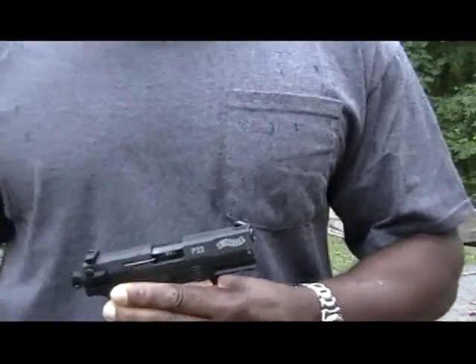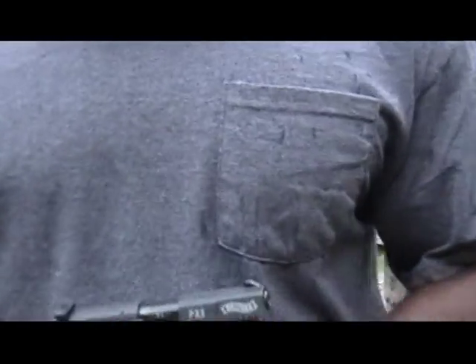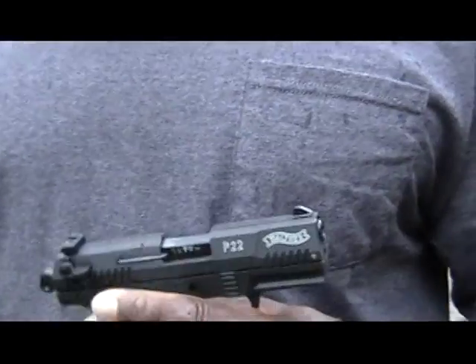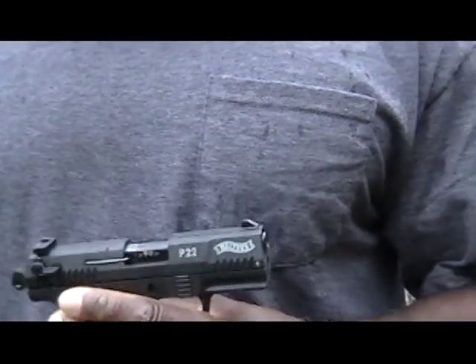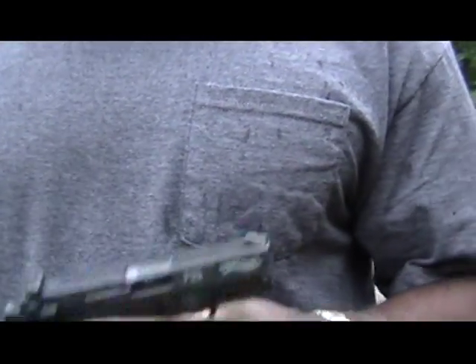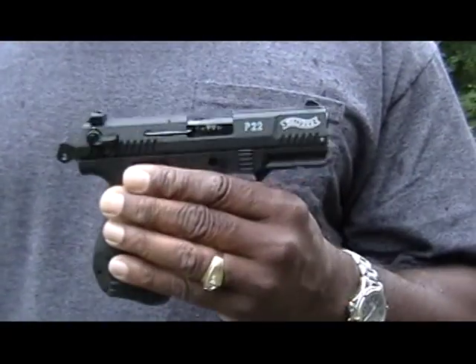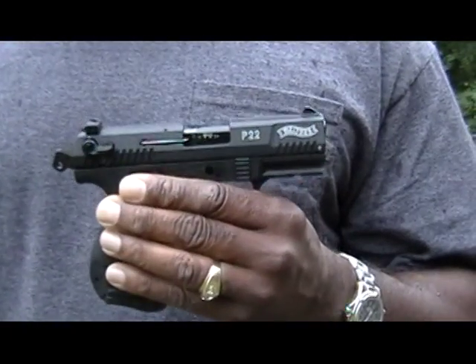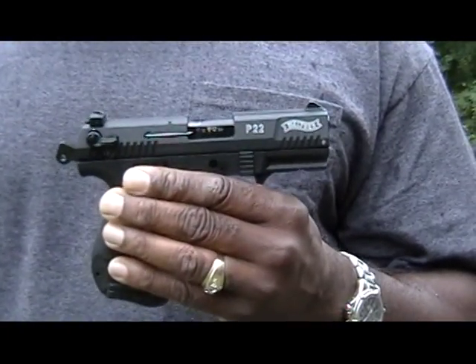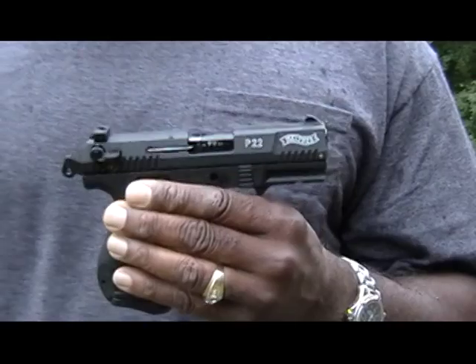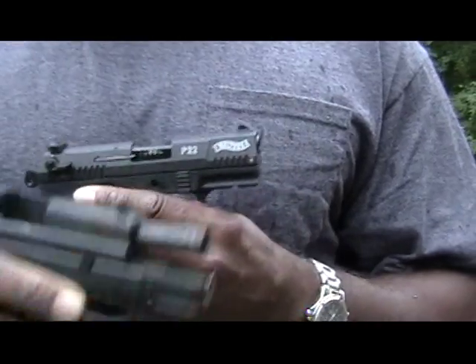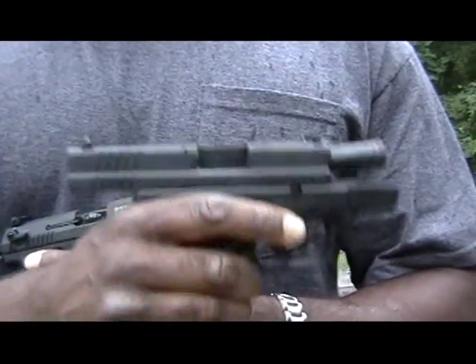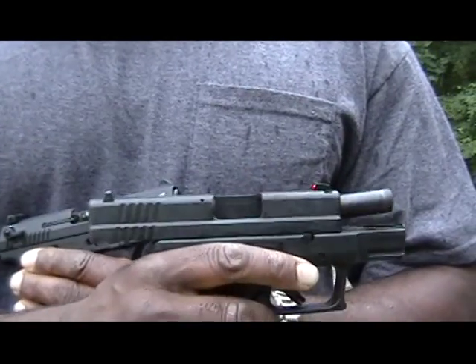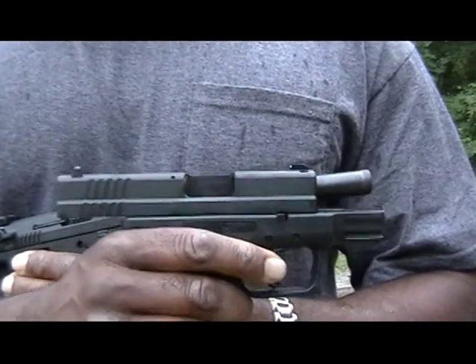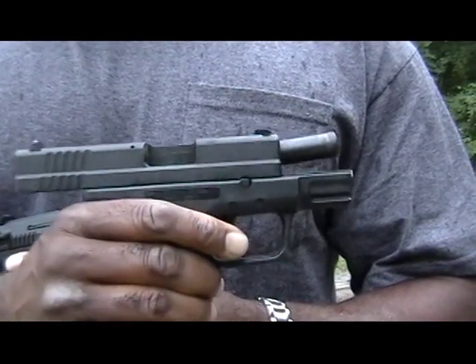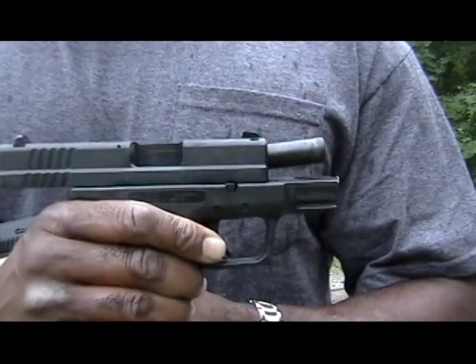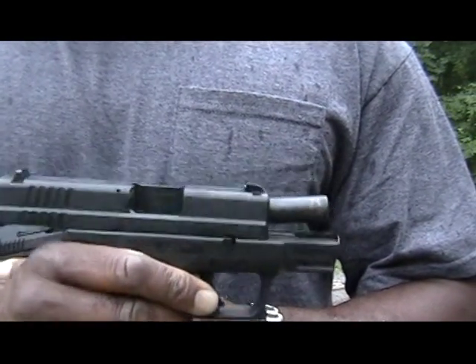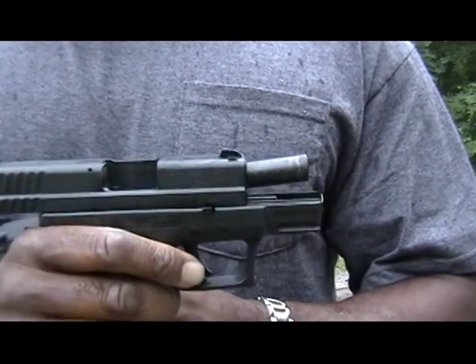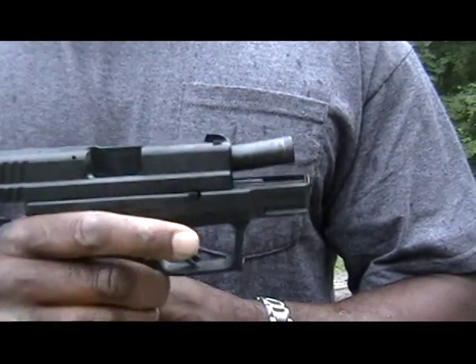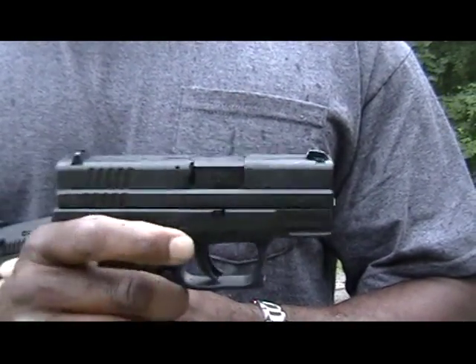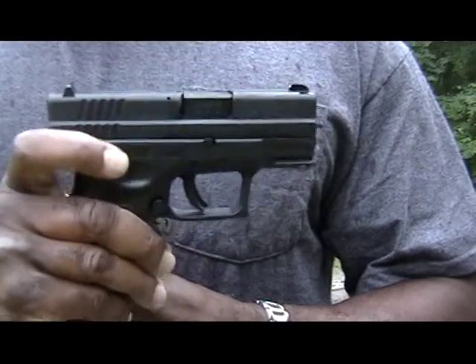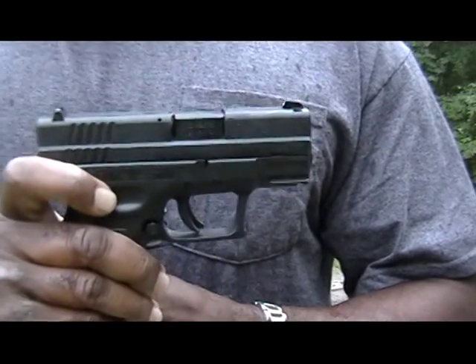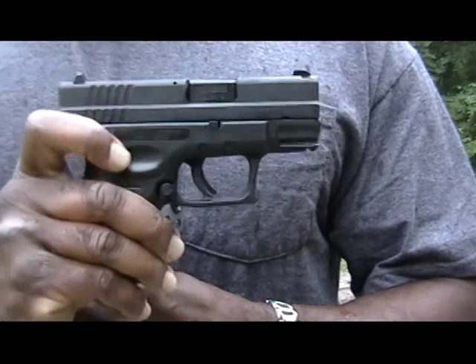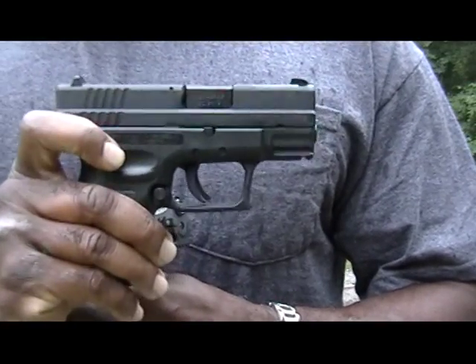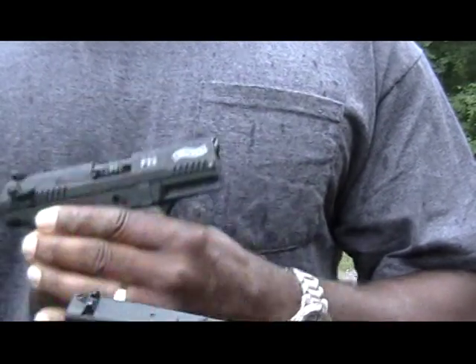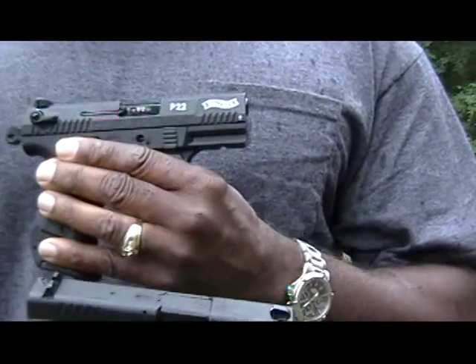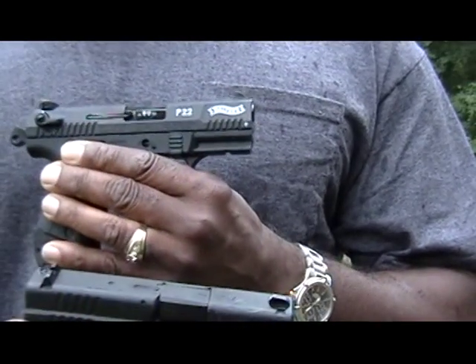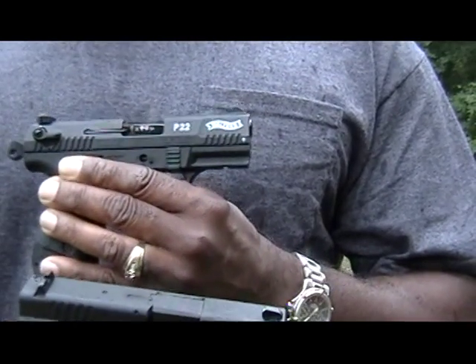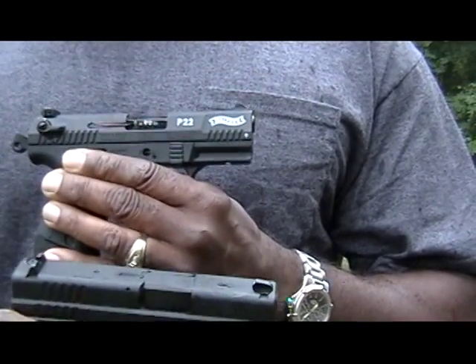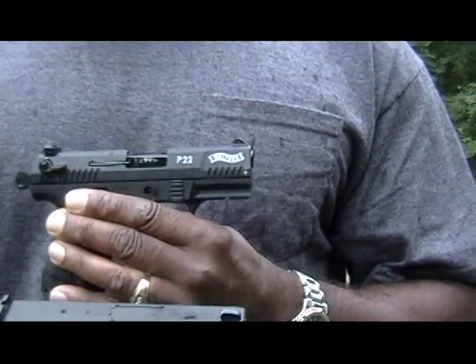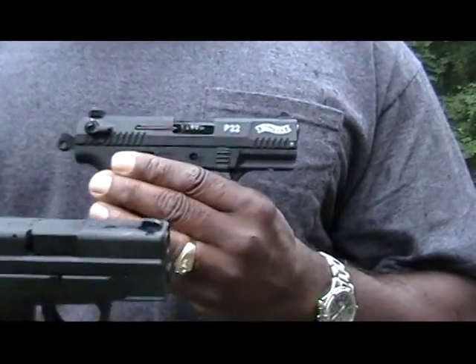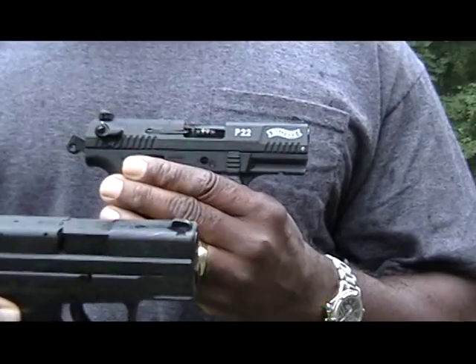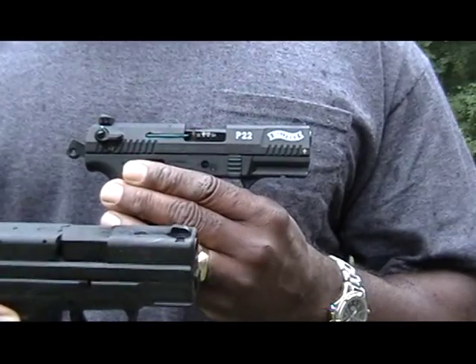The Walther P22 and the Springfield Armory 9mm Subcompact XD — a winning combination for both and any type of weapon.